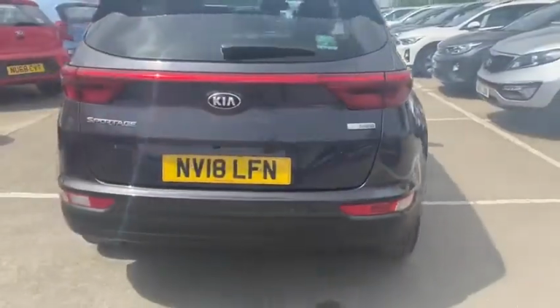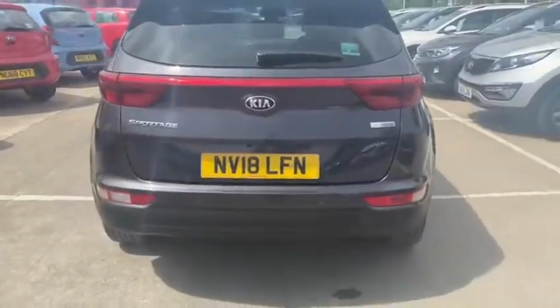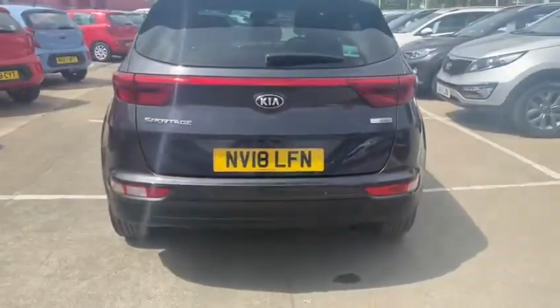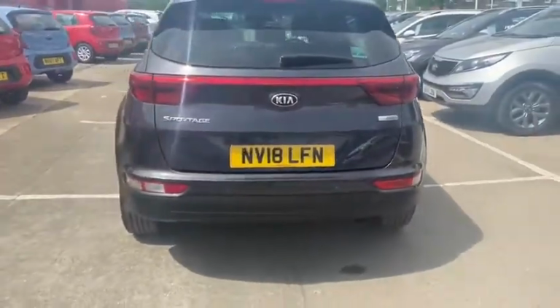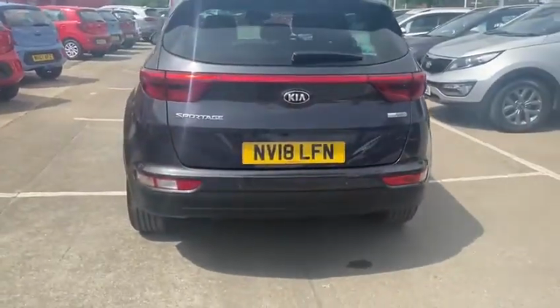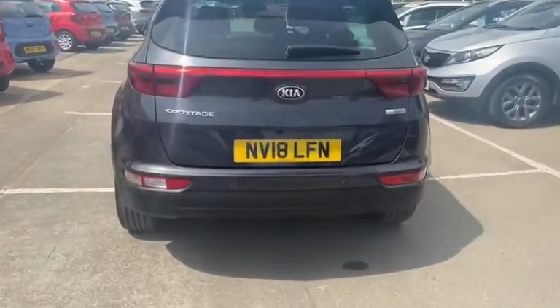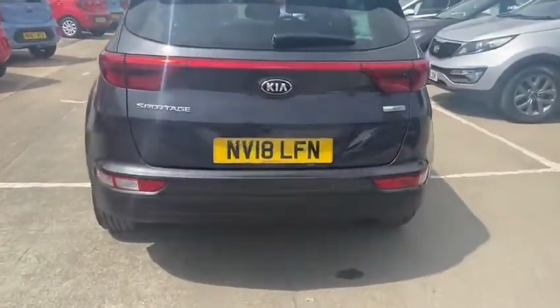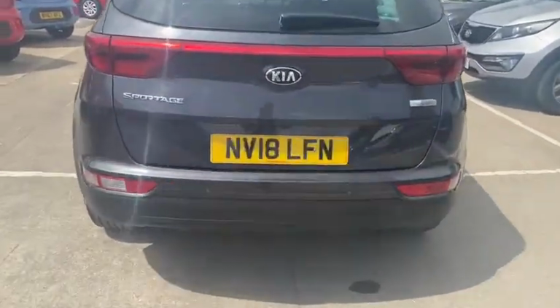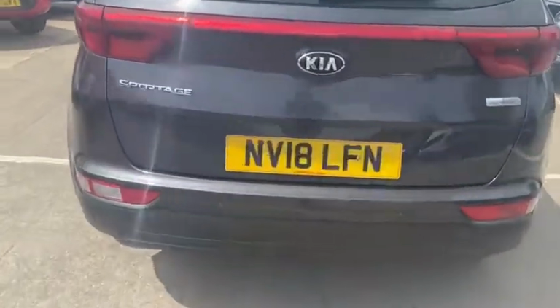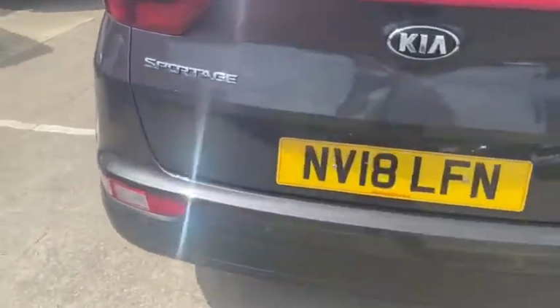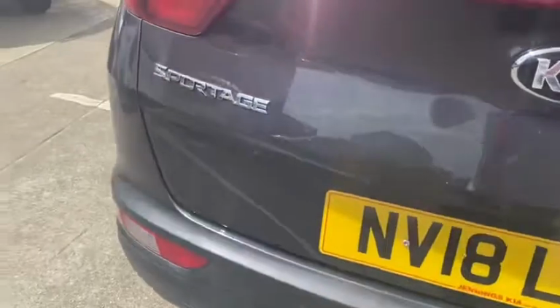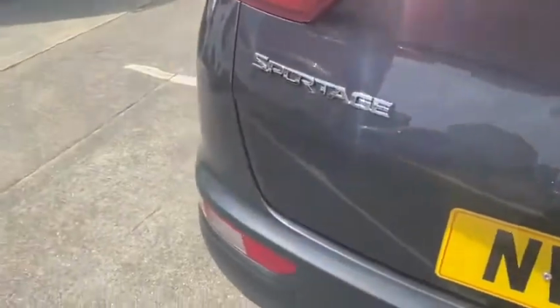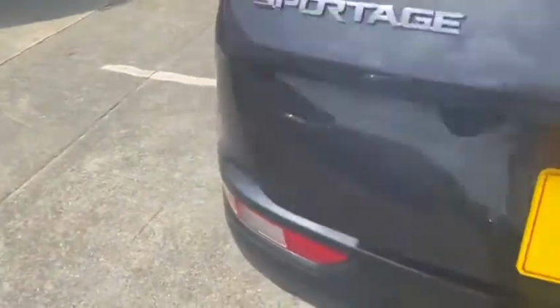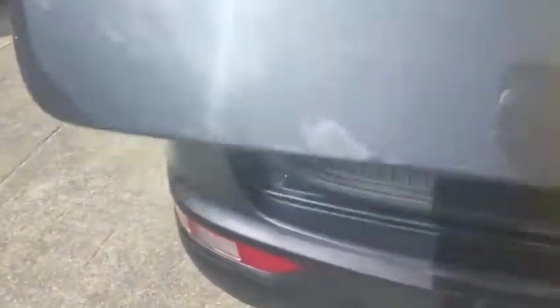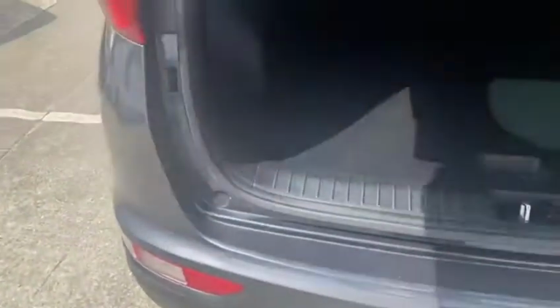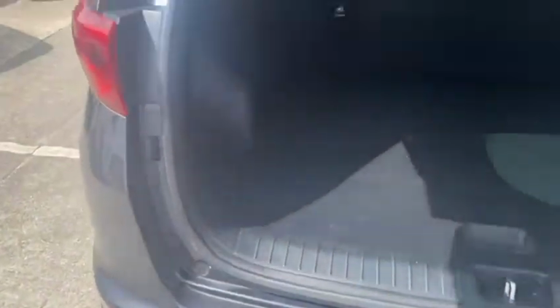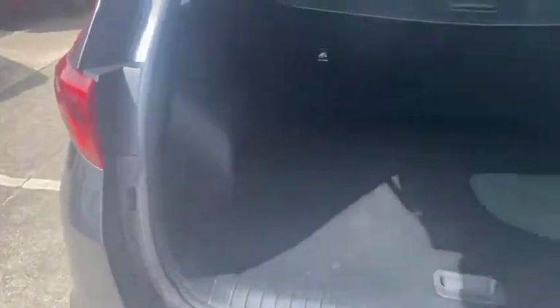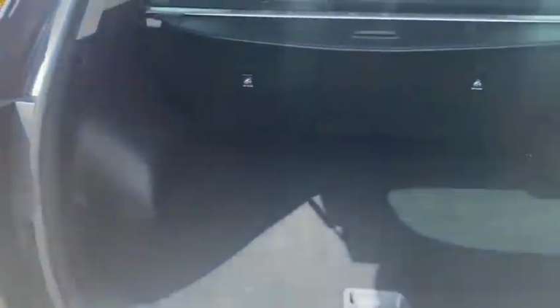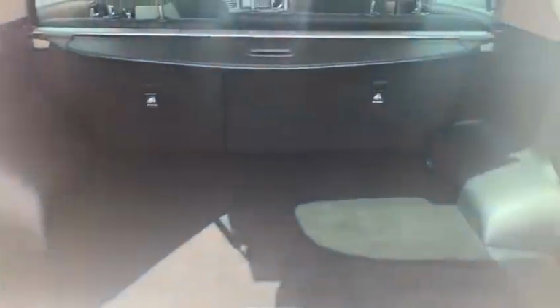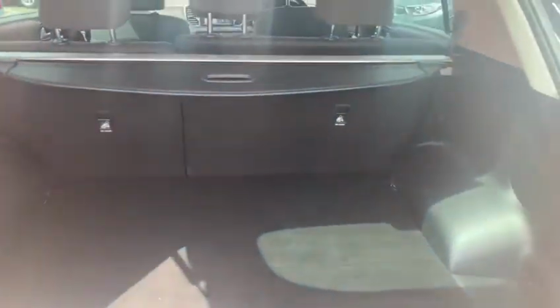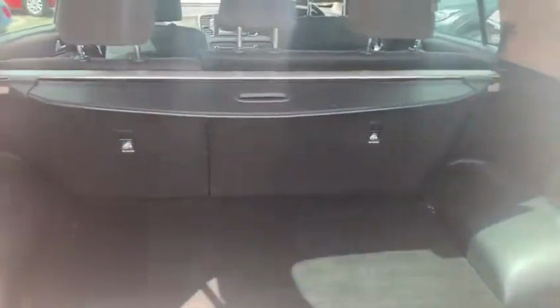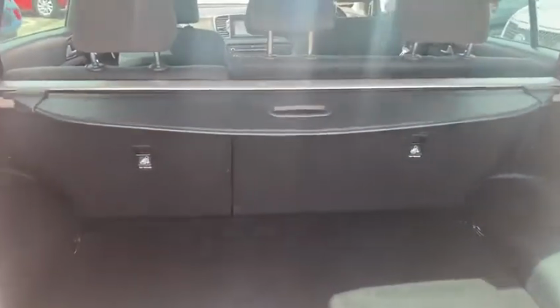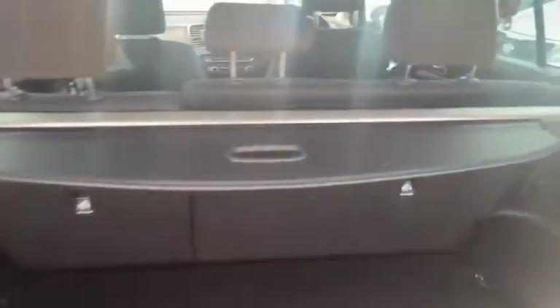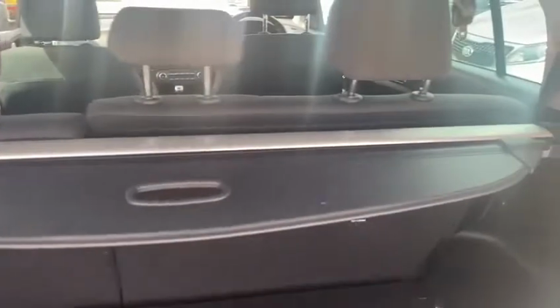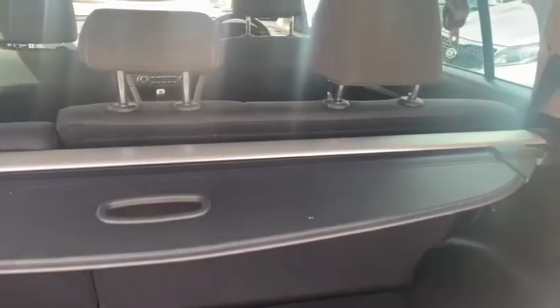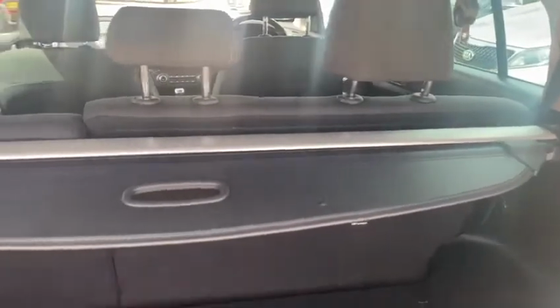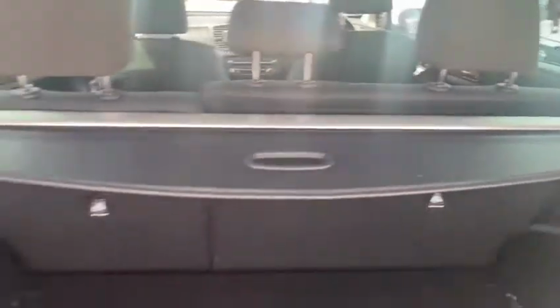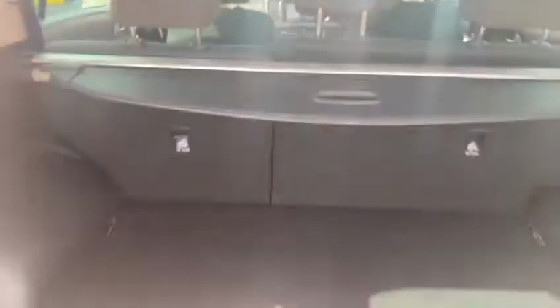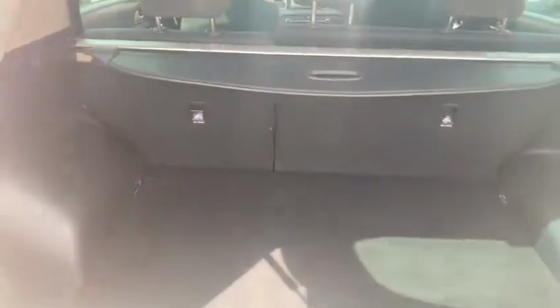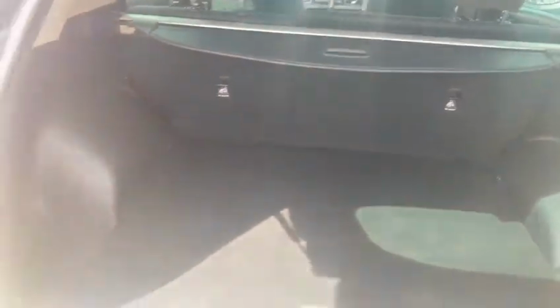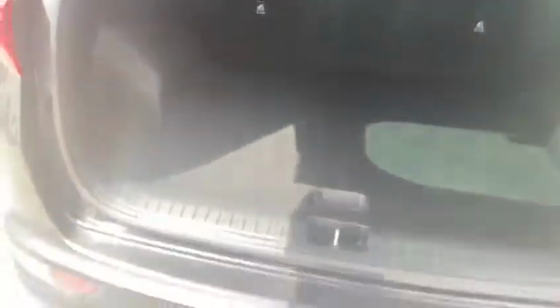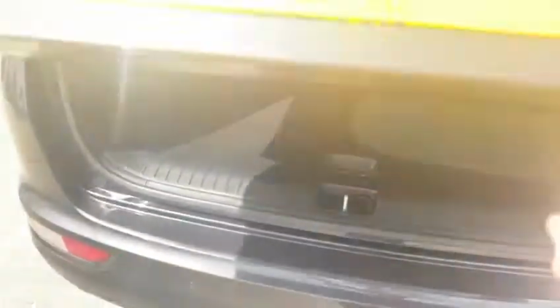On the back of the car it does have reverse sensors and a reverse camera. There's a very generous boot size with a 60-40 rear split, and the rear outer seats are also fitted with ISOFIX.